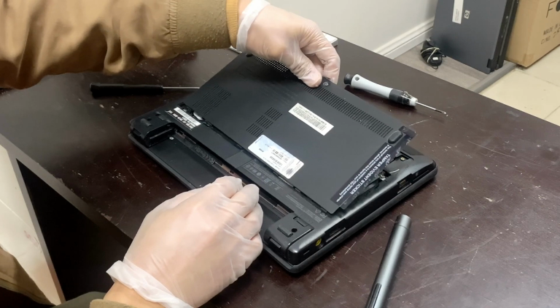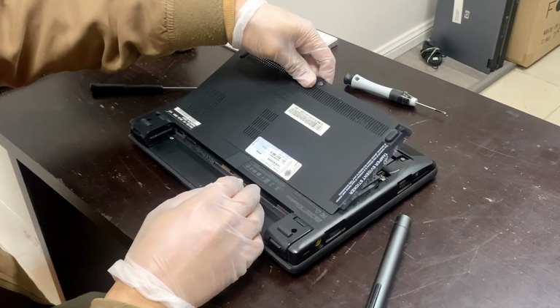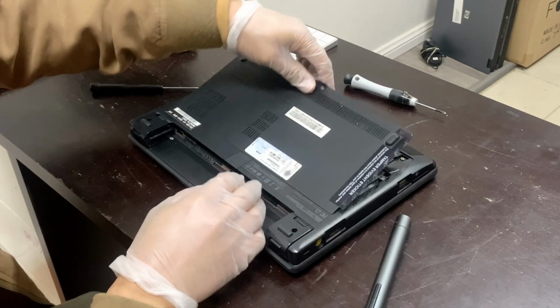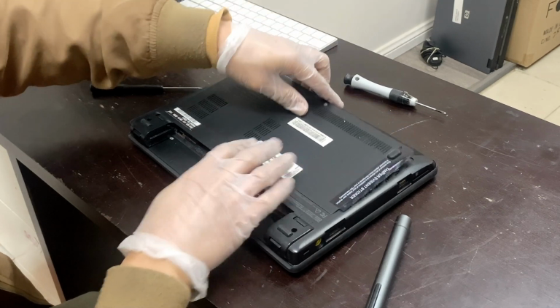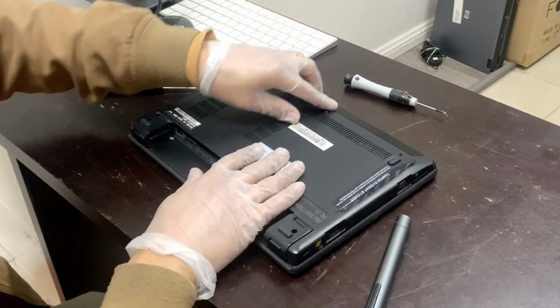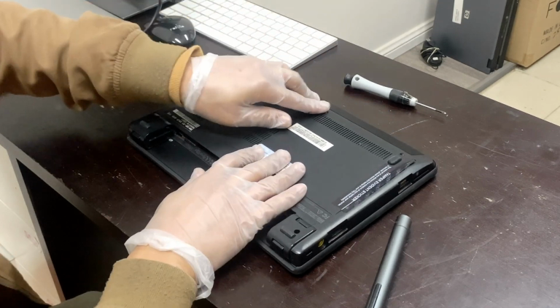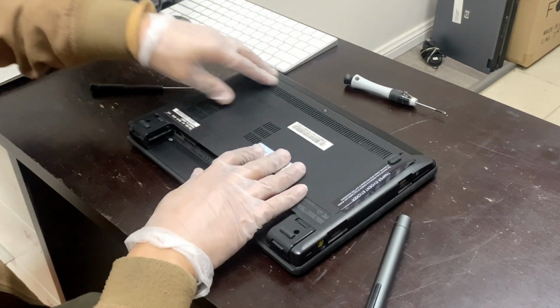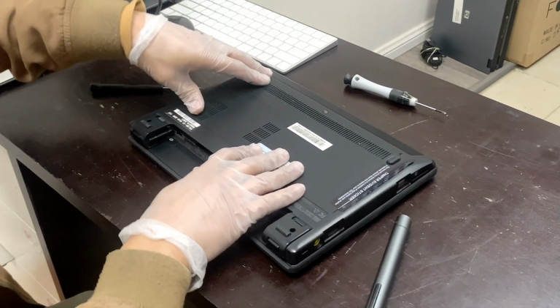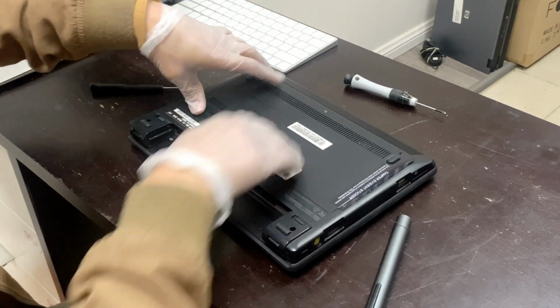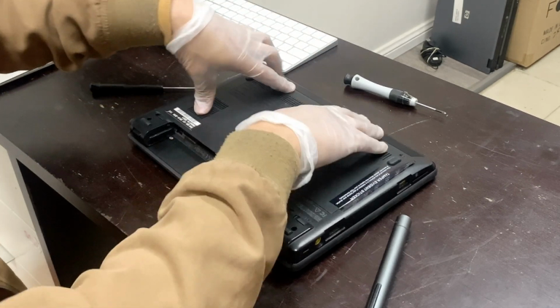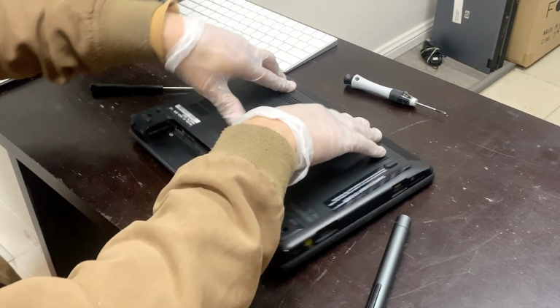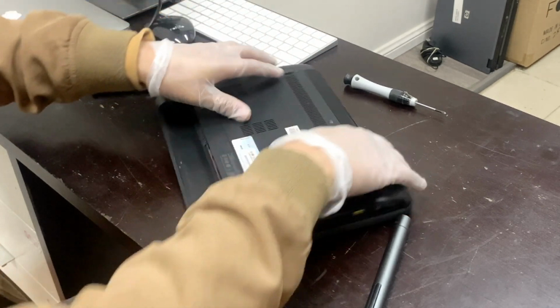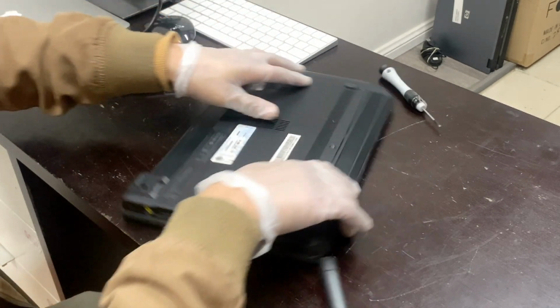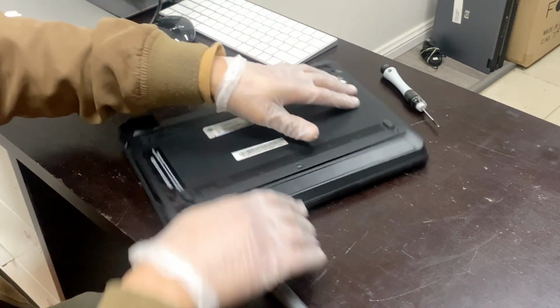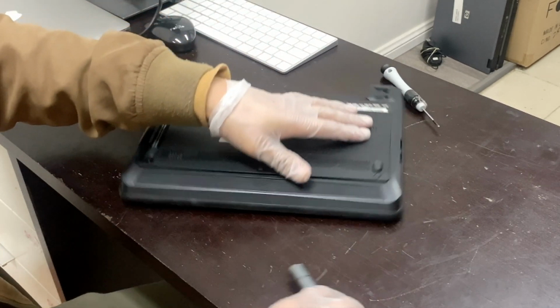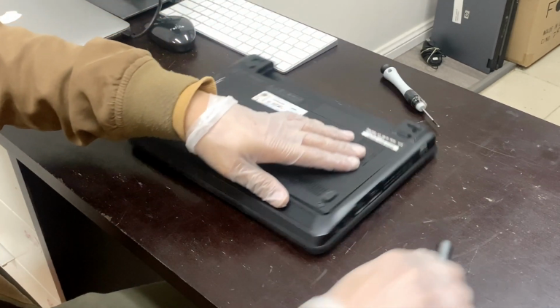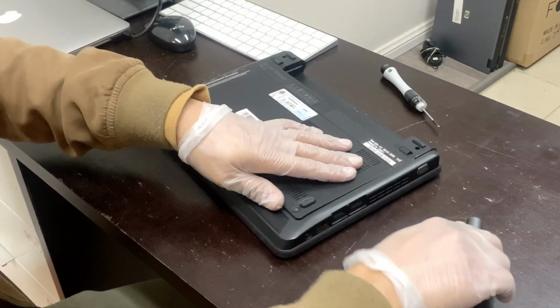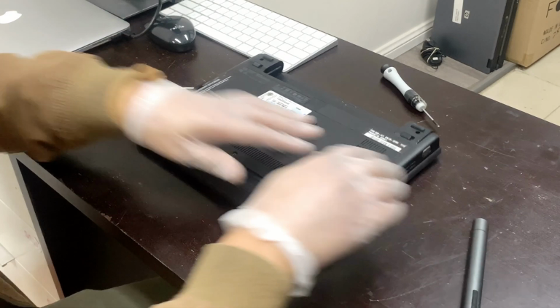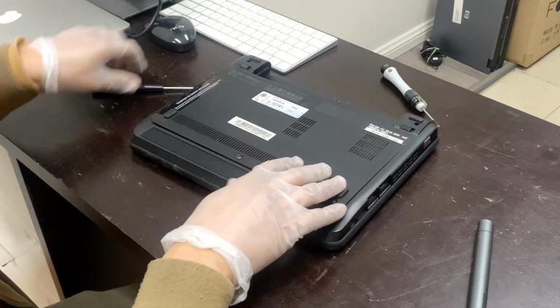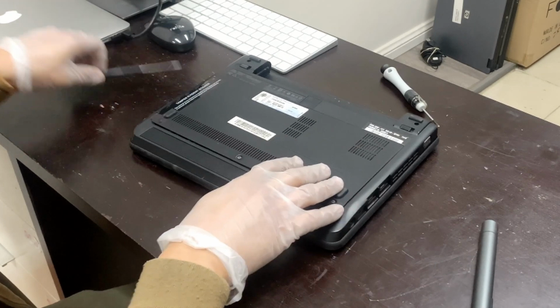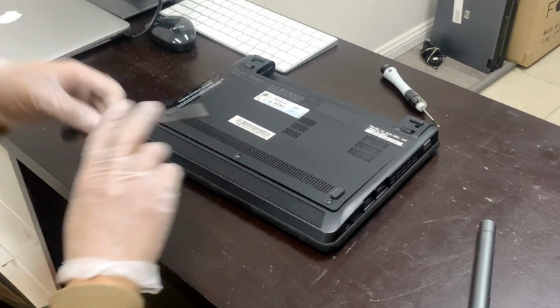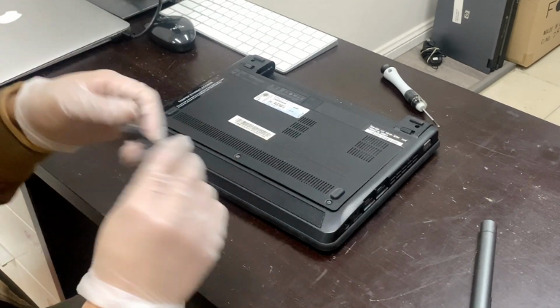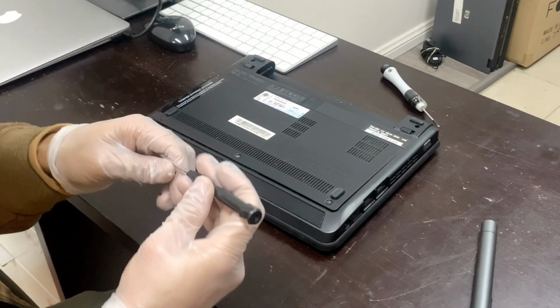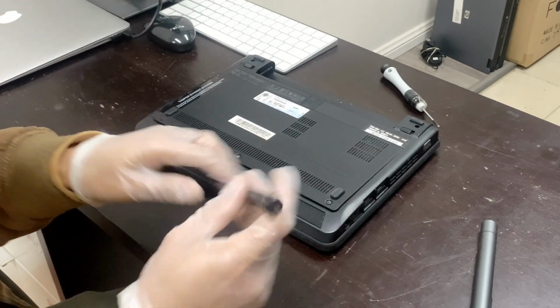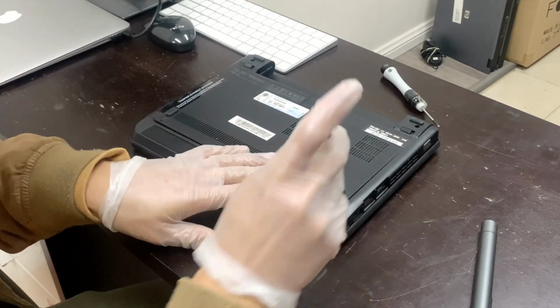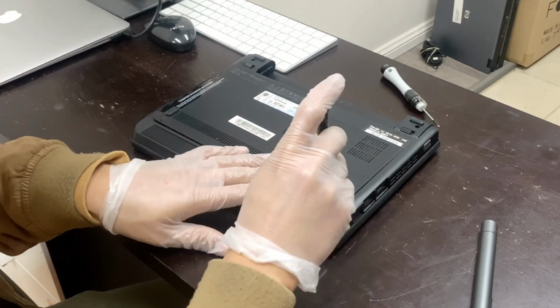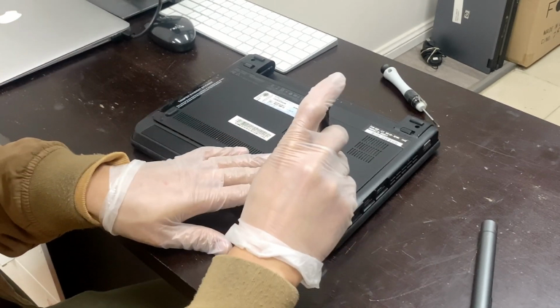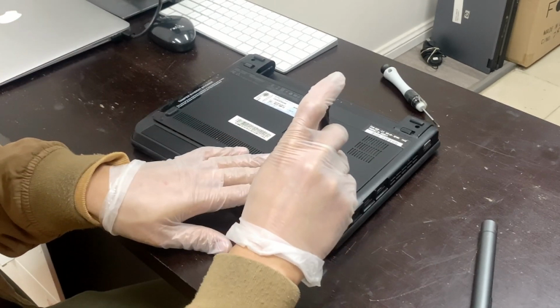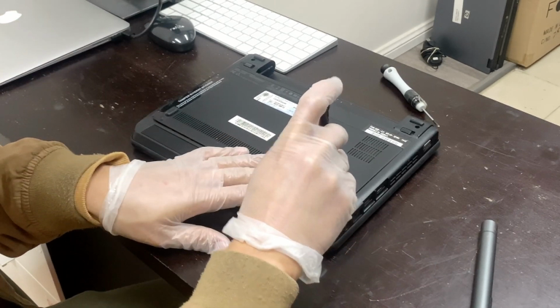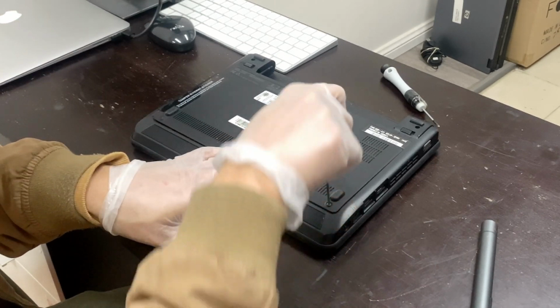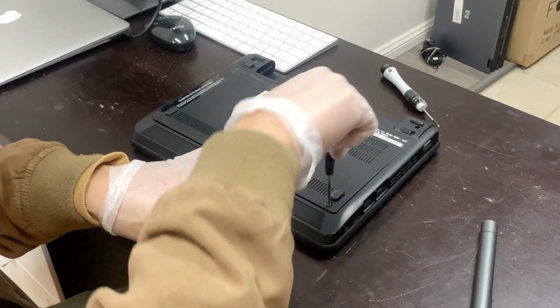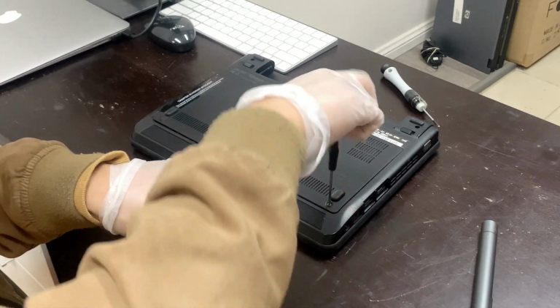Once you are all done, put the cover back on and screw in the T5 Torx screws.